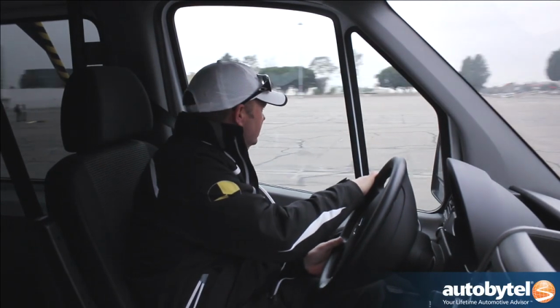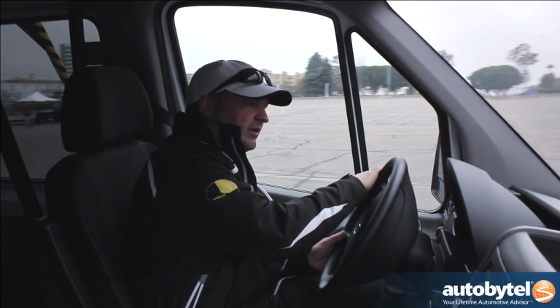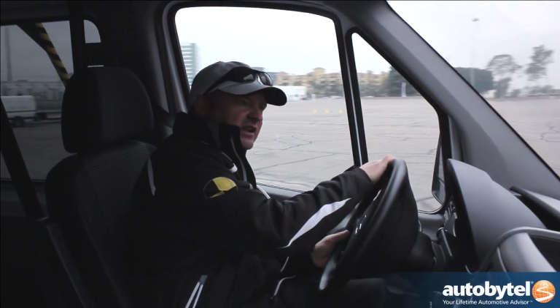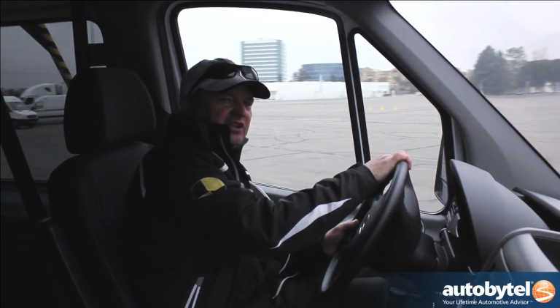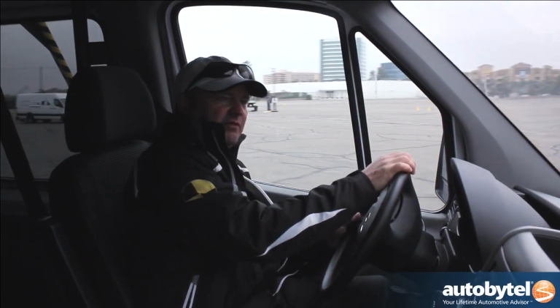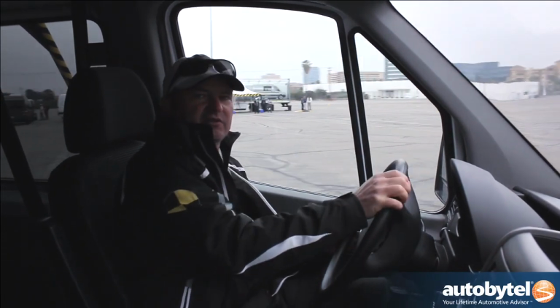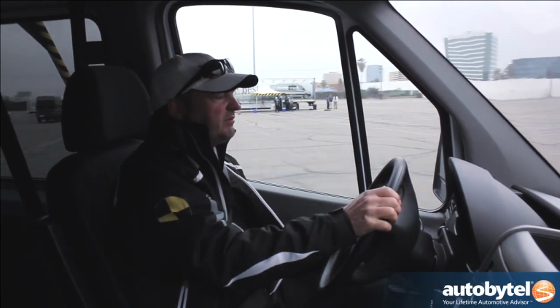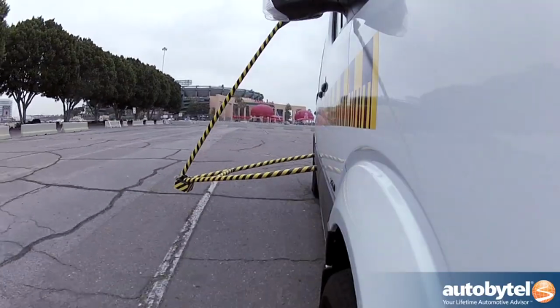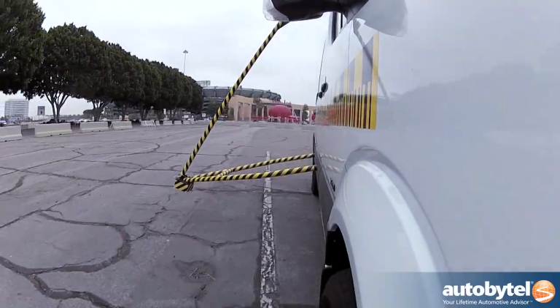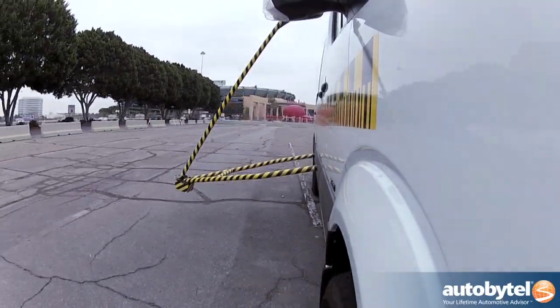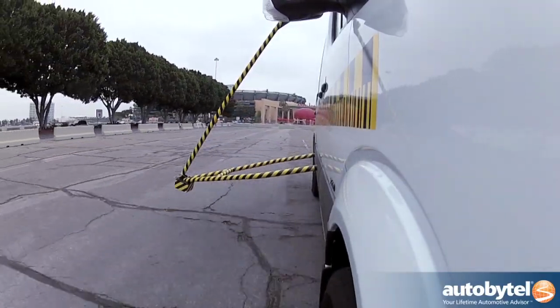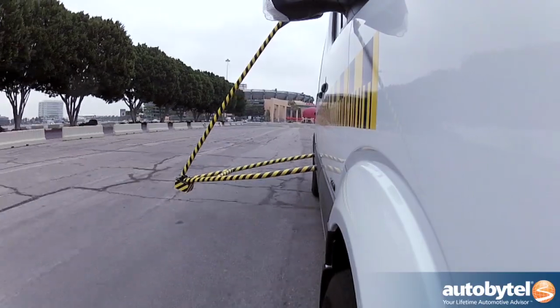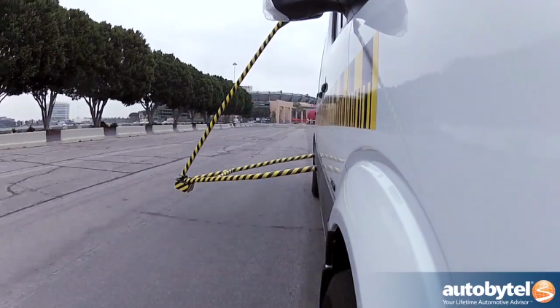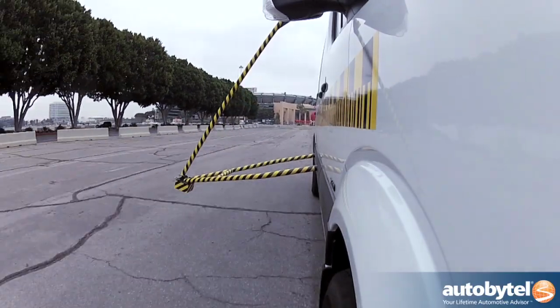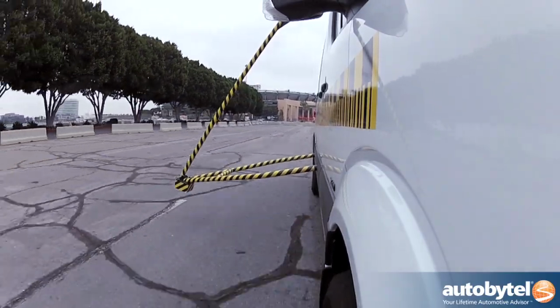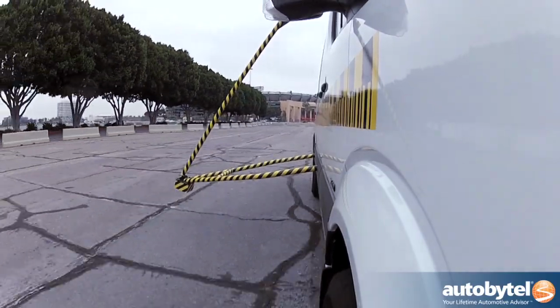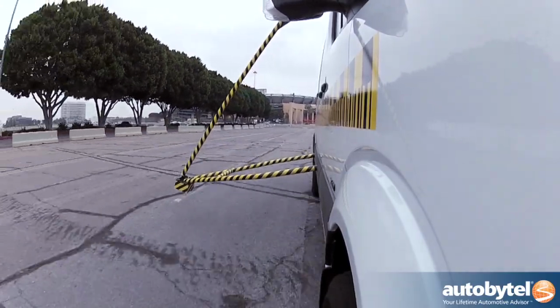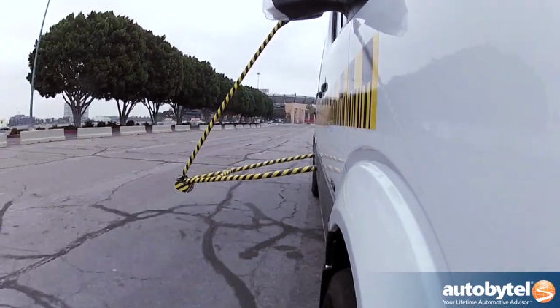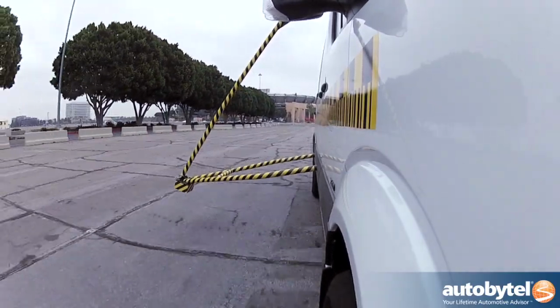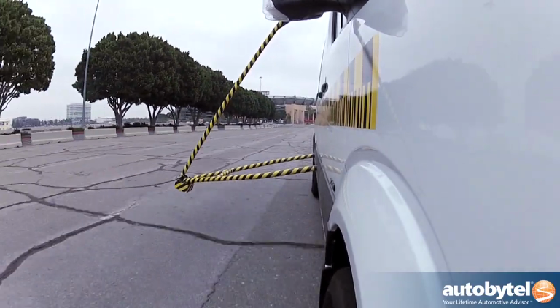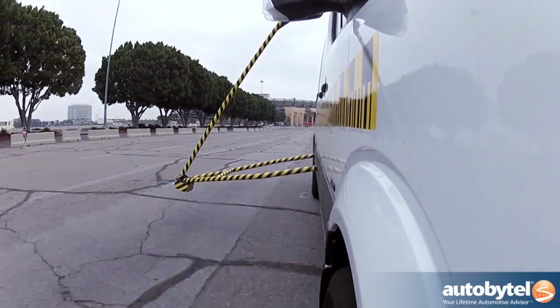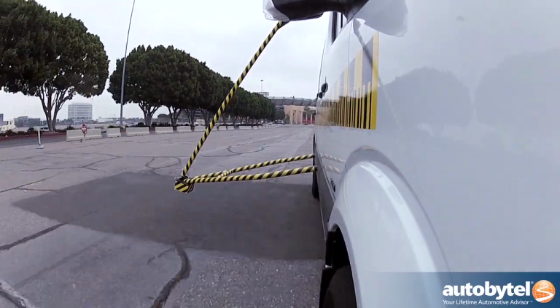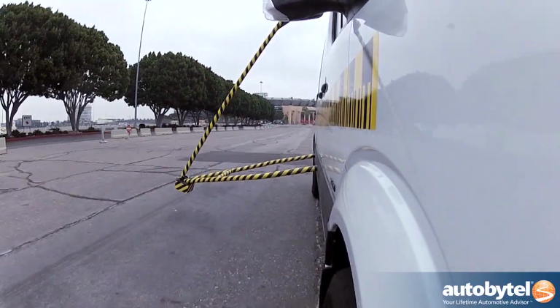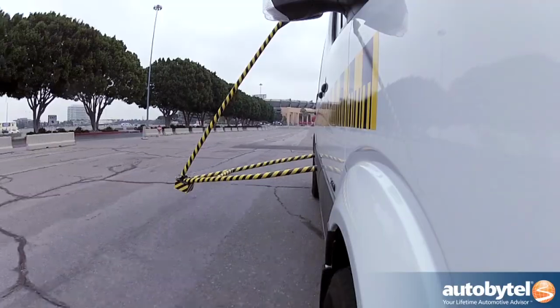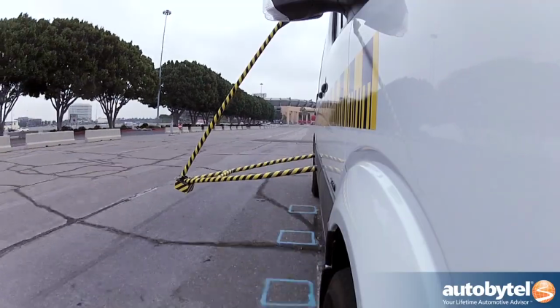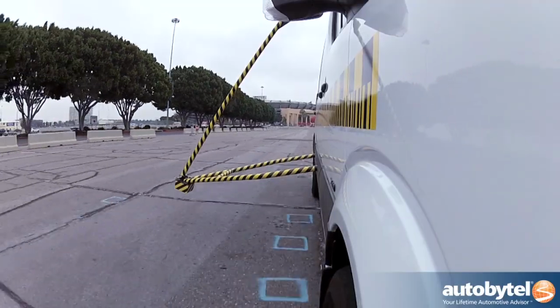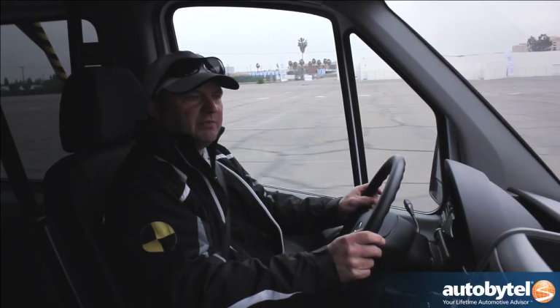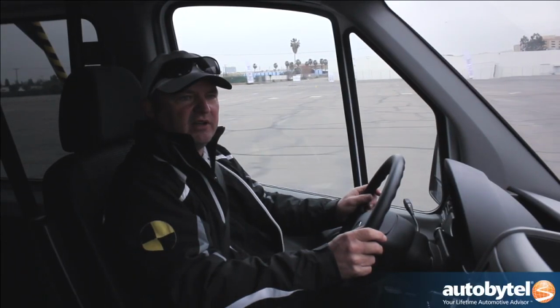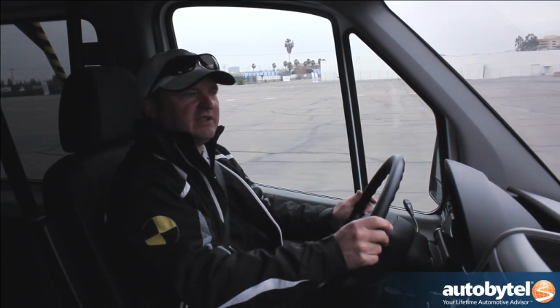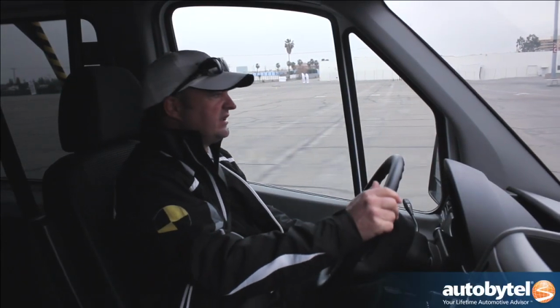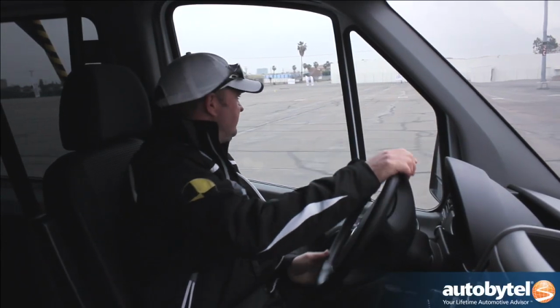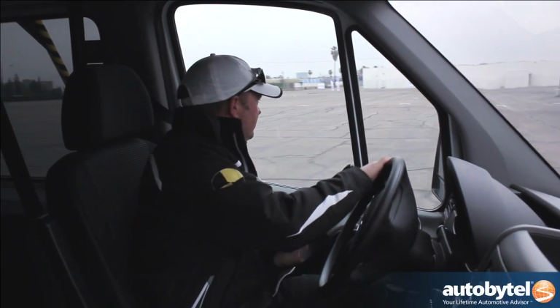Think about the acceleration here for a minute as we start picking up the speed. All that weight — see how good it still accelerates? Remember, we only have 188 horsepower and it still accelerates really strong.